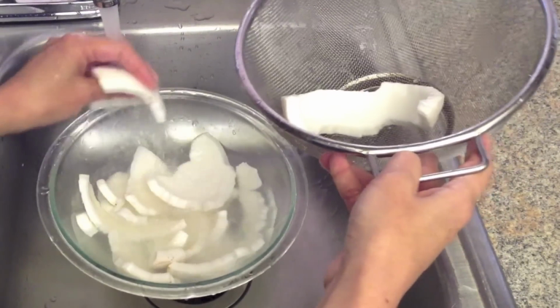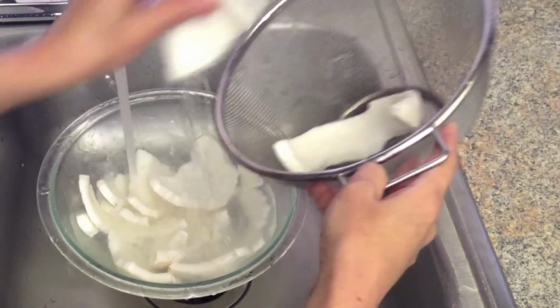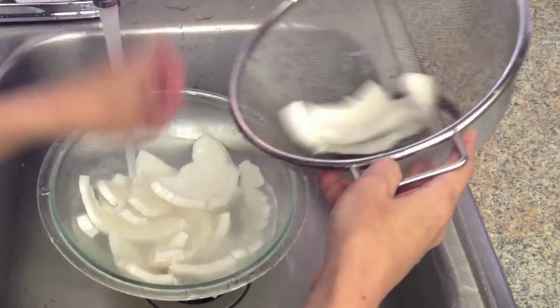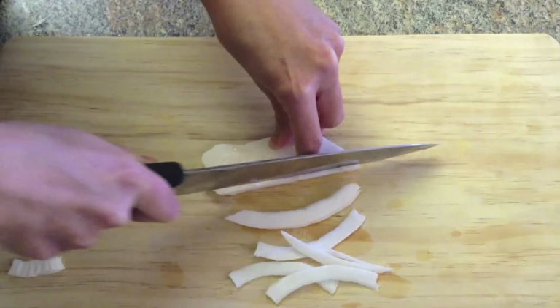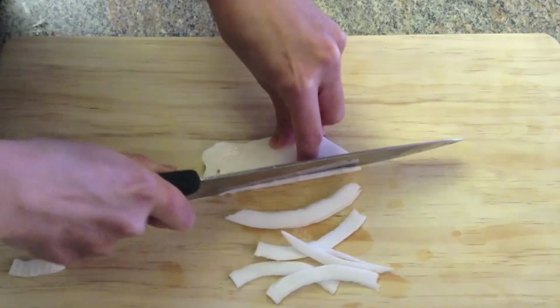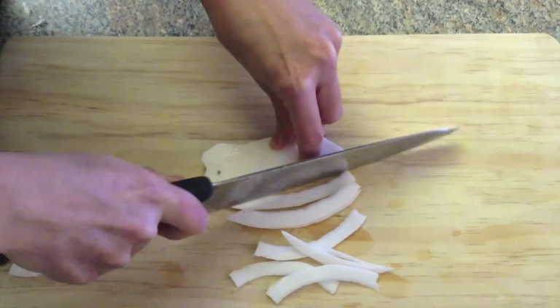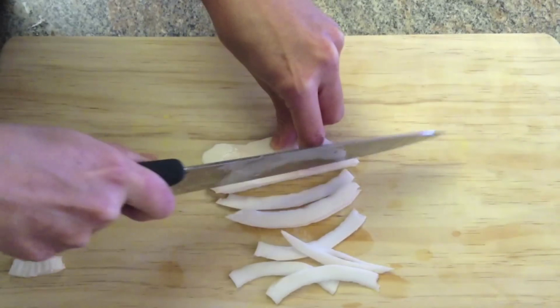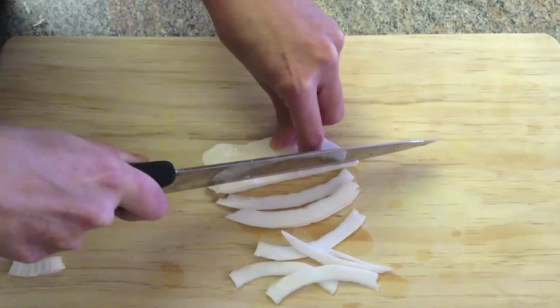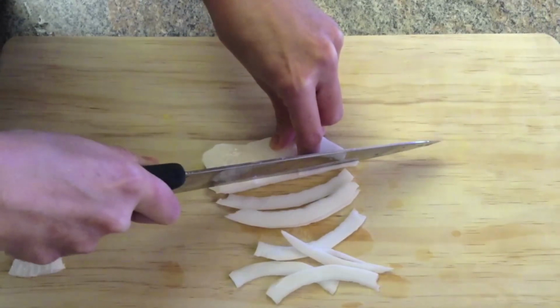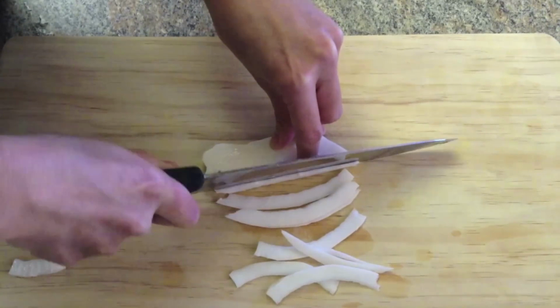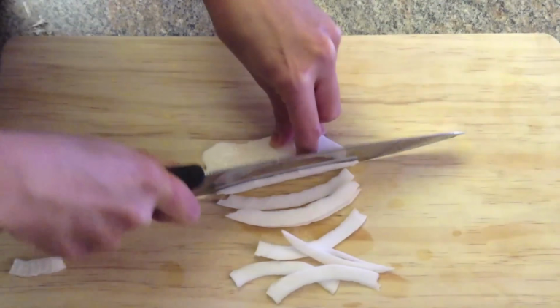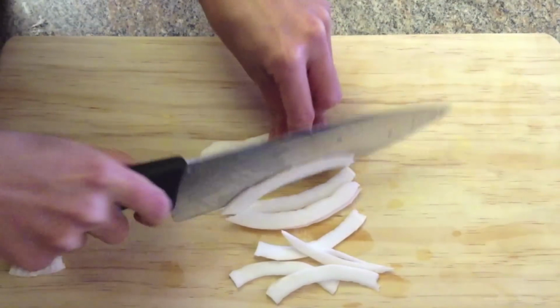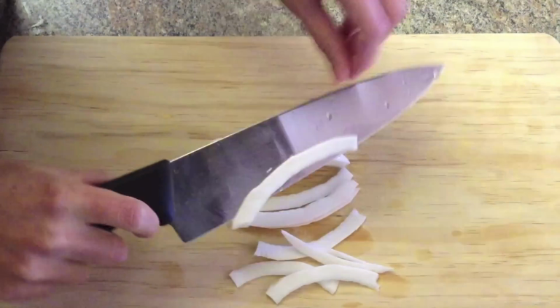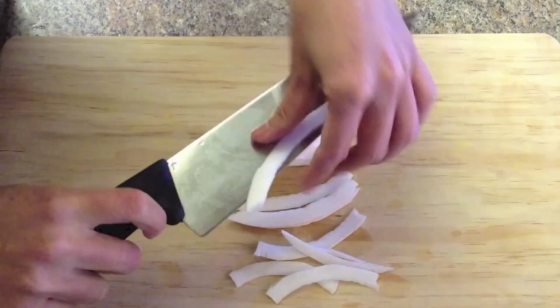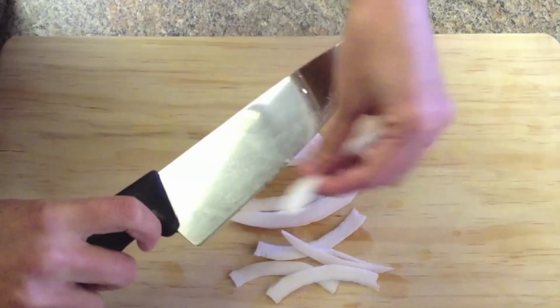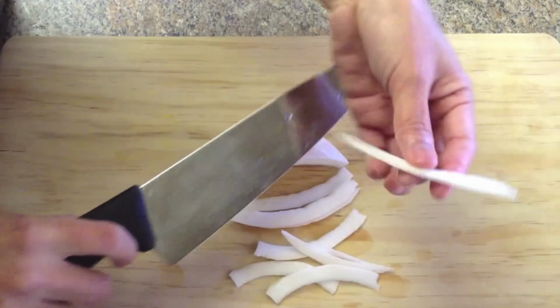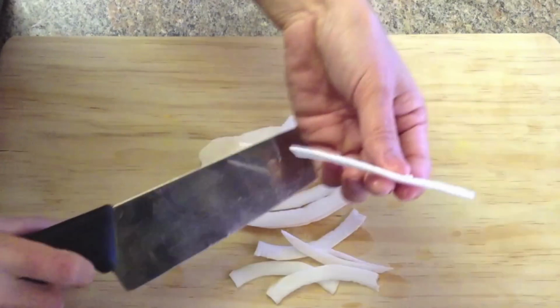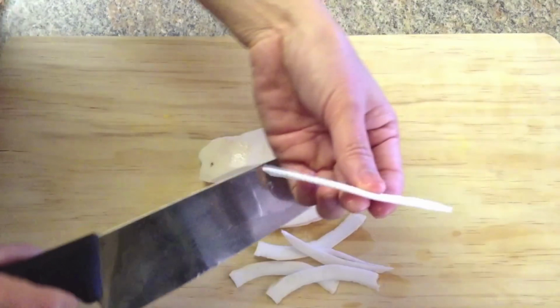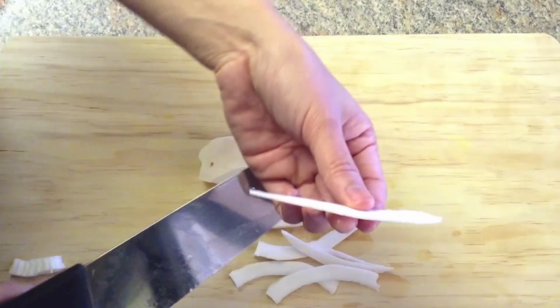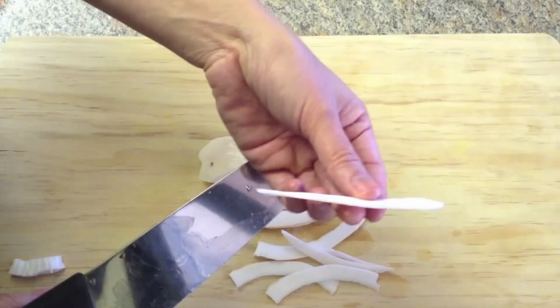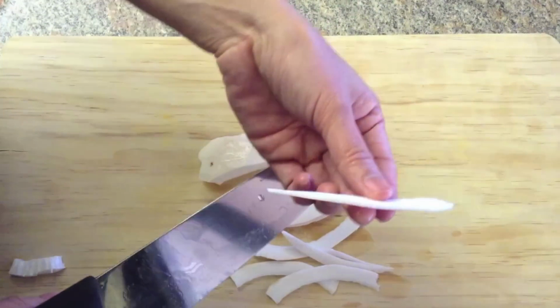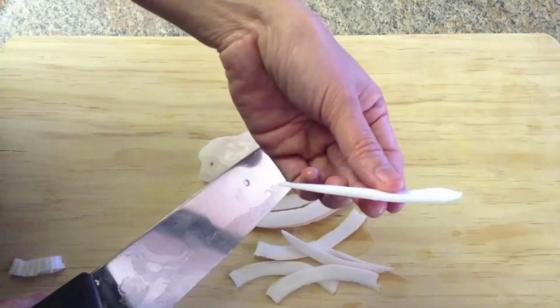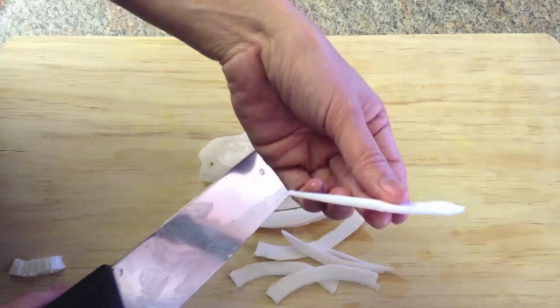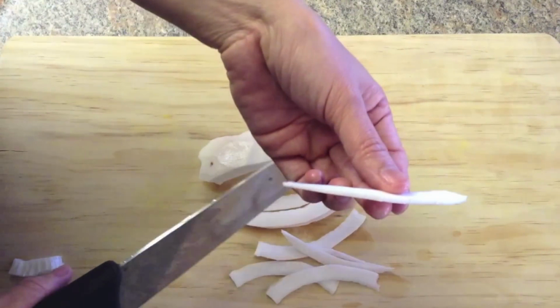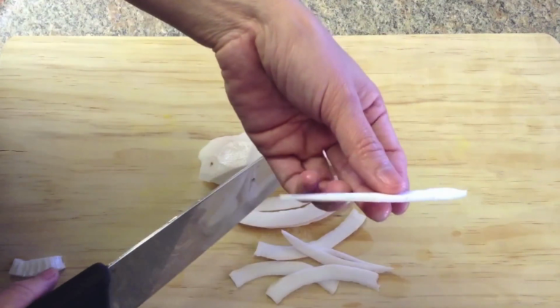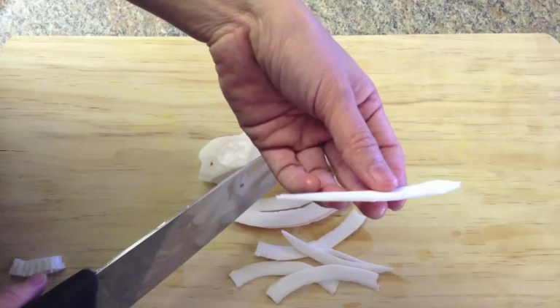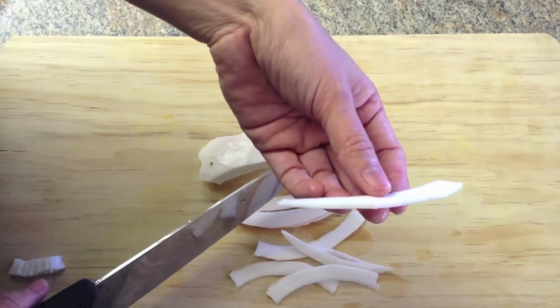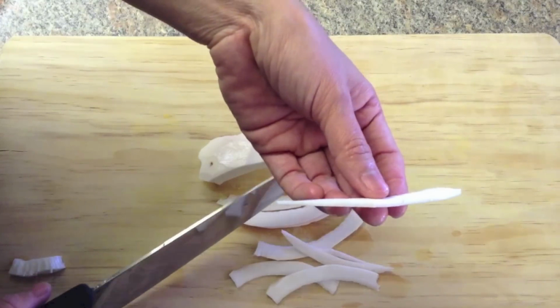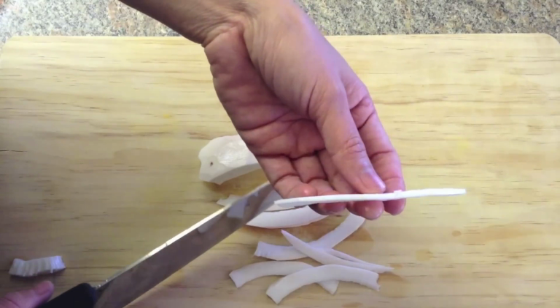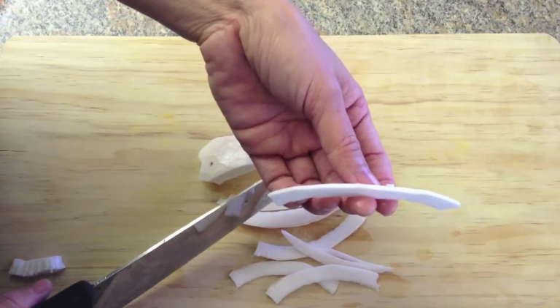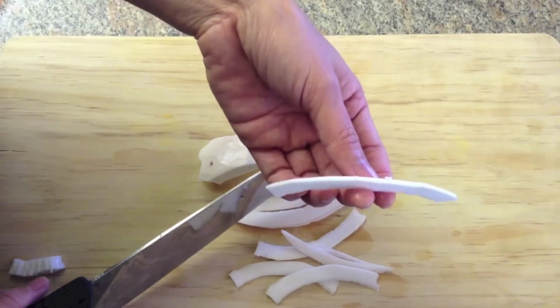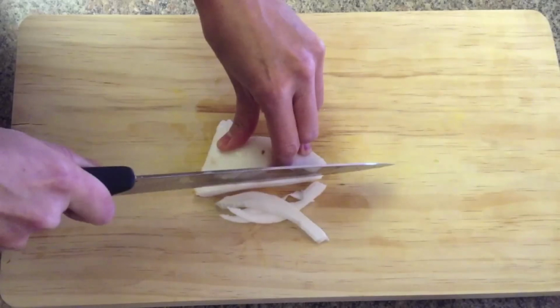Cut the coconut lengthwise into thin slices — ideally each slice should be at least 2 inches long.